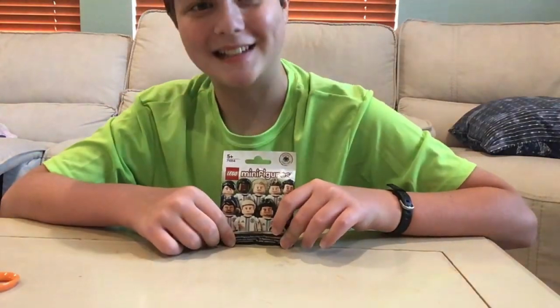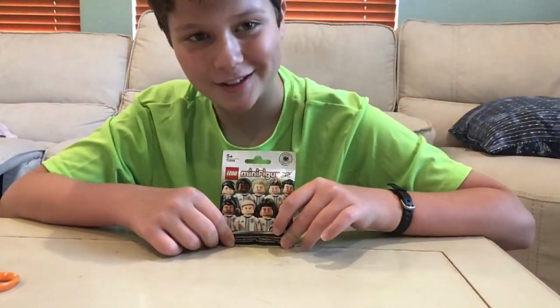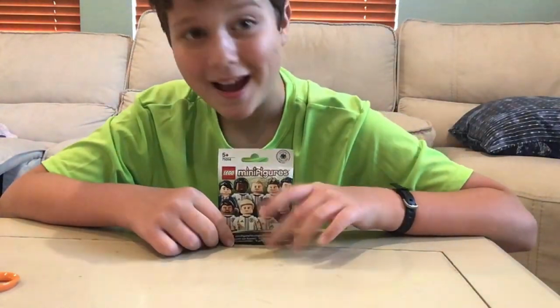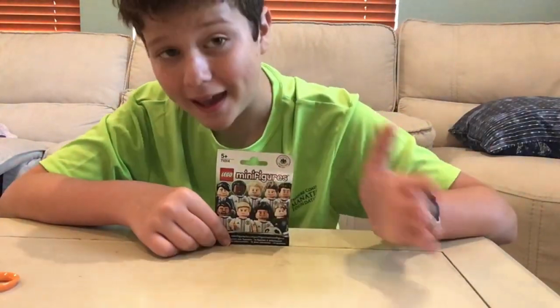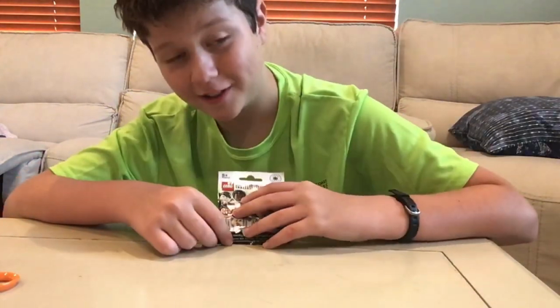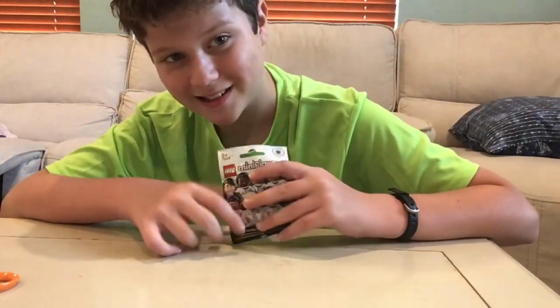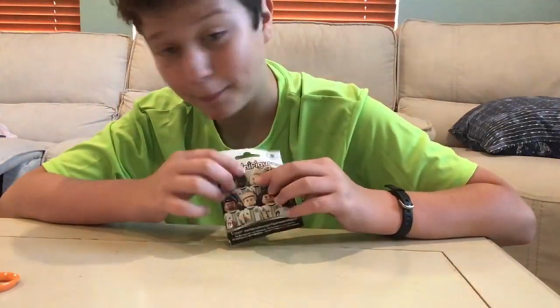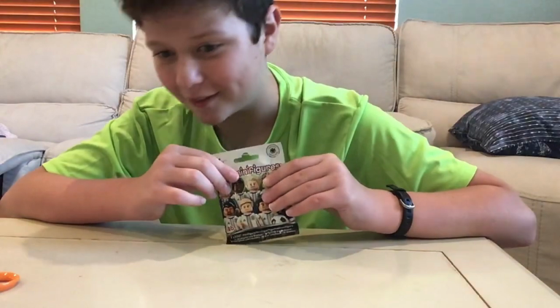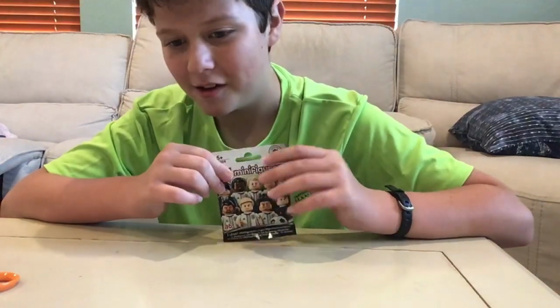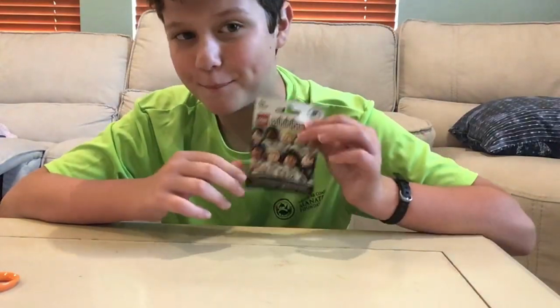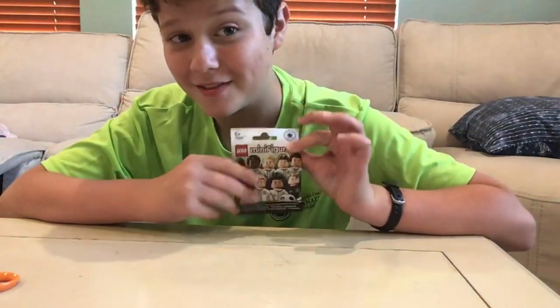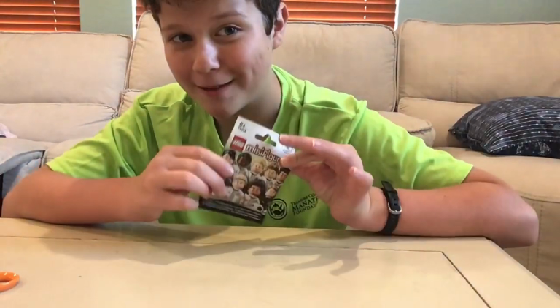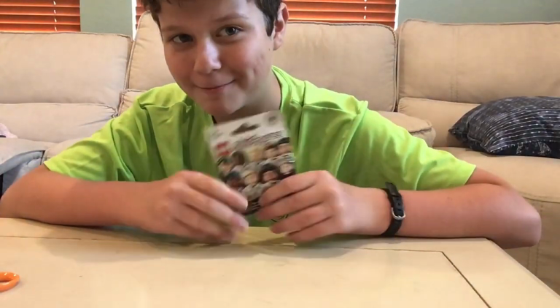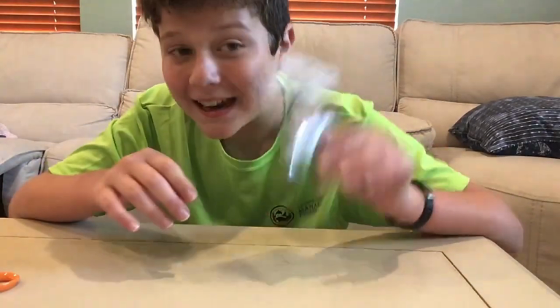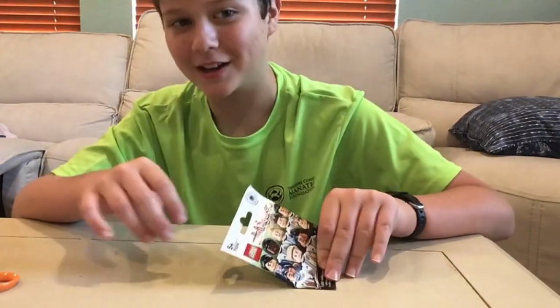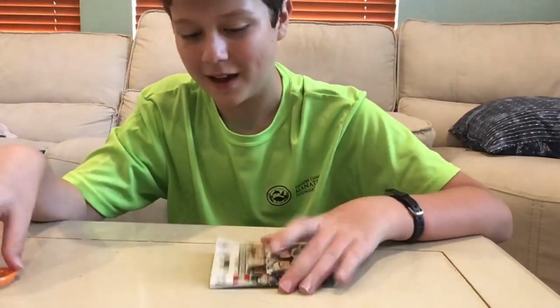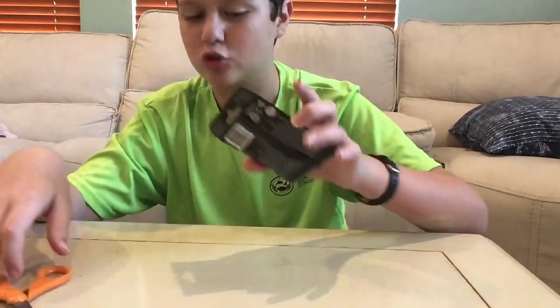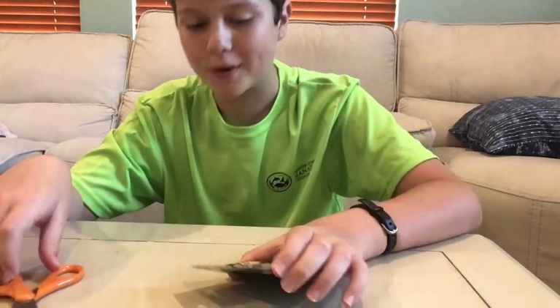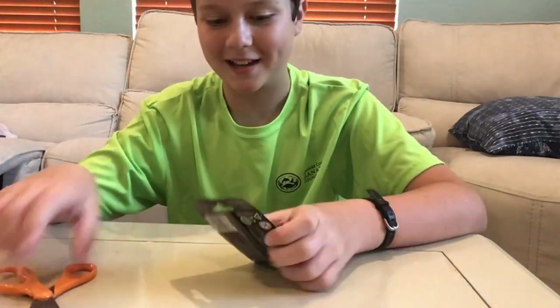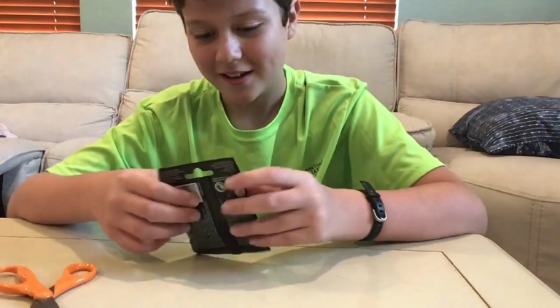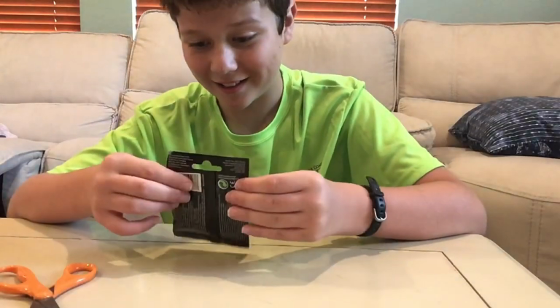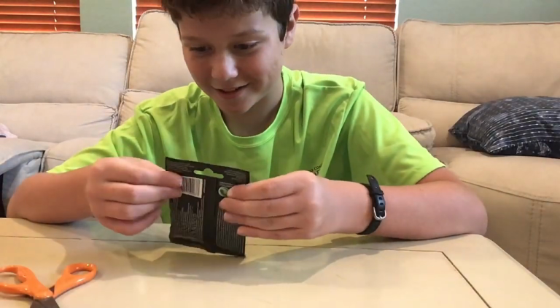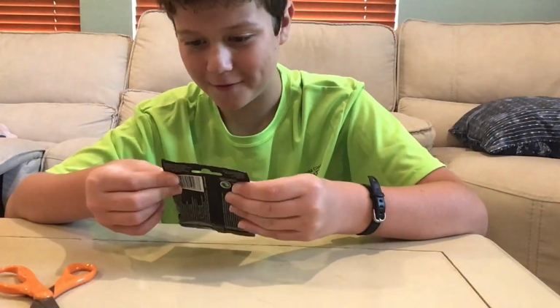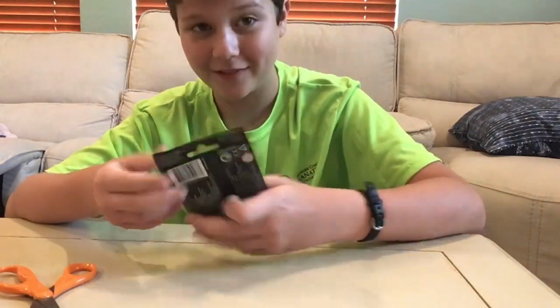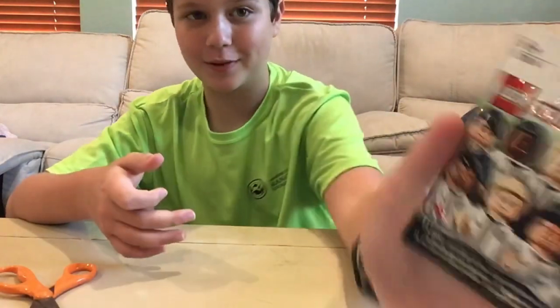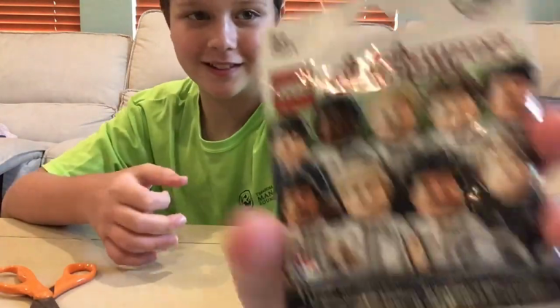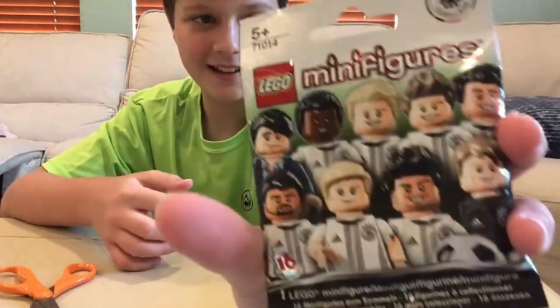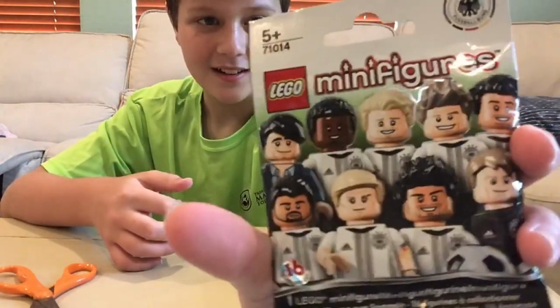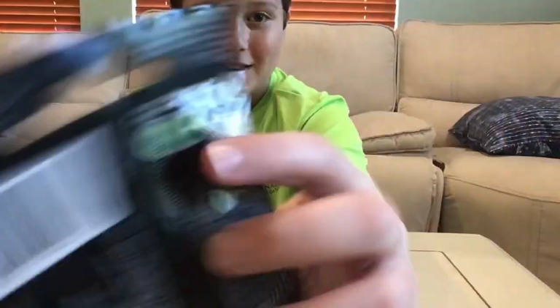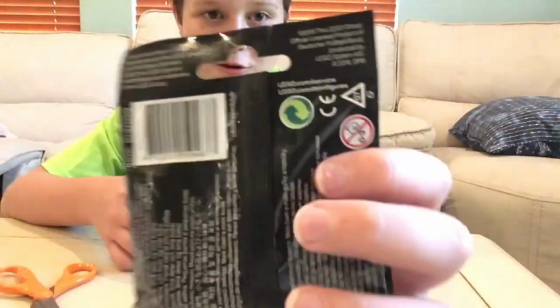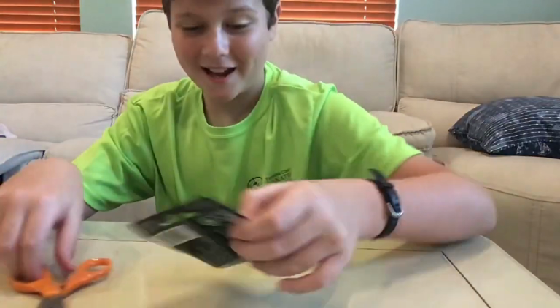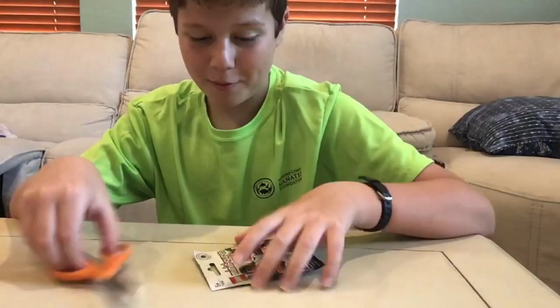Let's get right into it. I may have tricked you guys in a couple videos ago about this blind bag, but now we are going to open it. I am super excited. These are so rare. That's what it looks like. Super excited to open it.